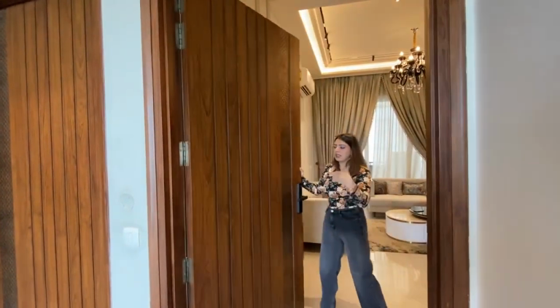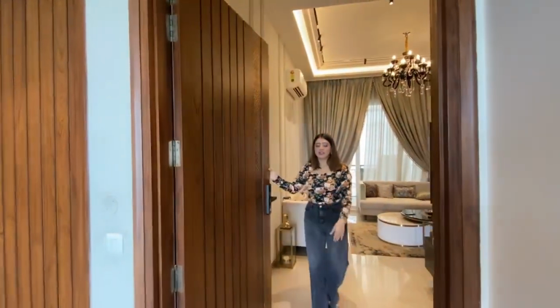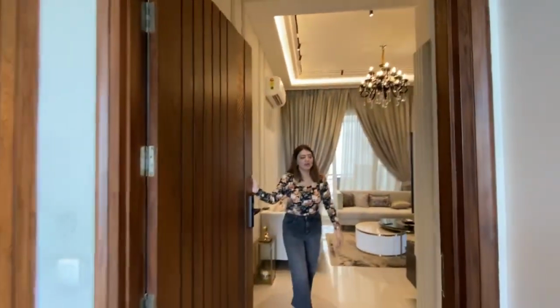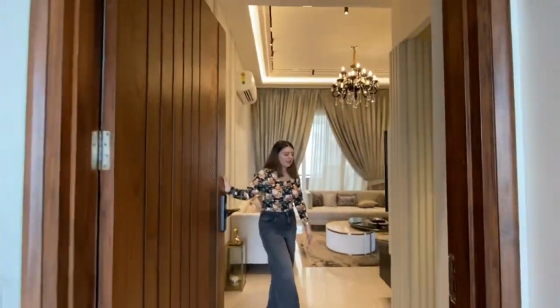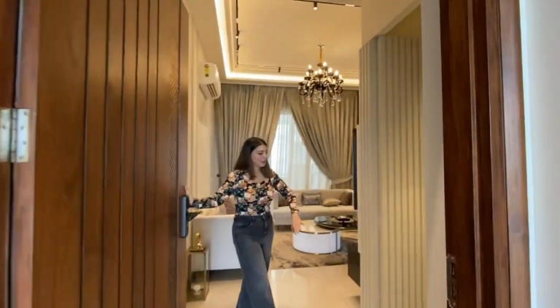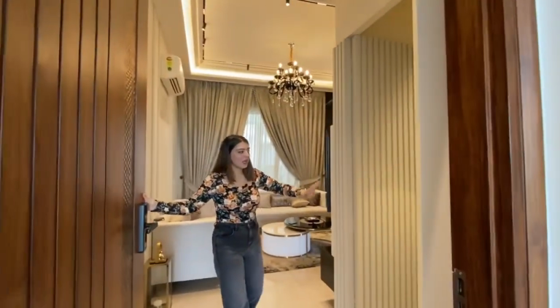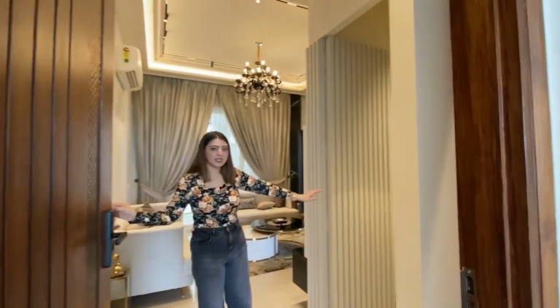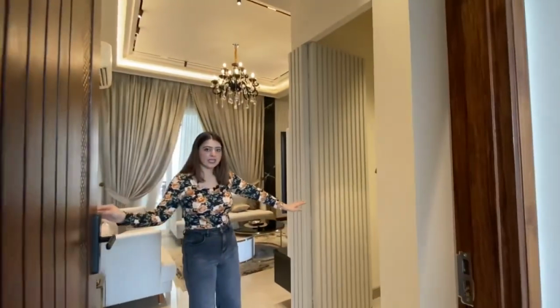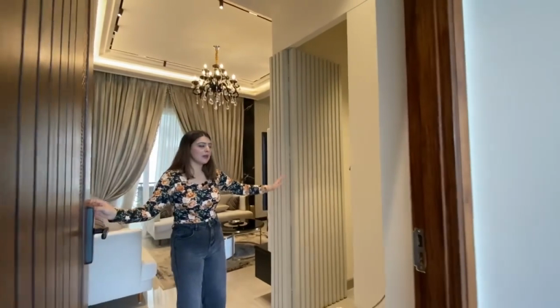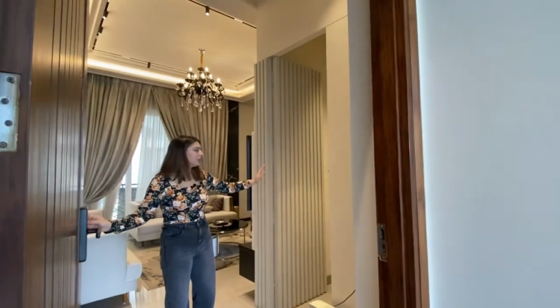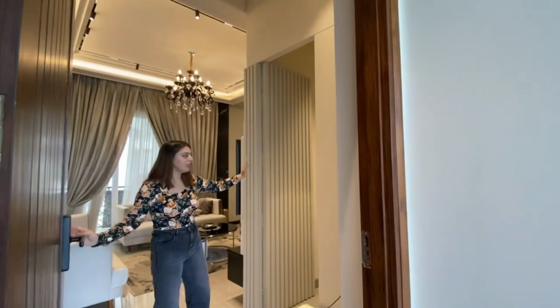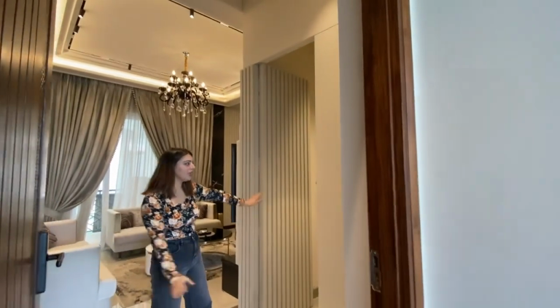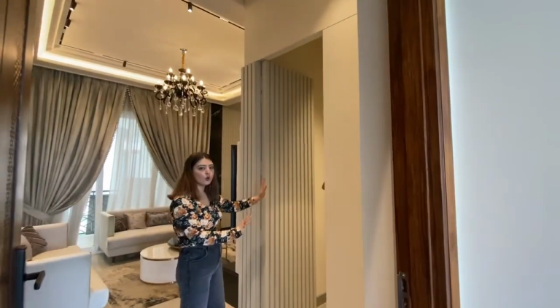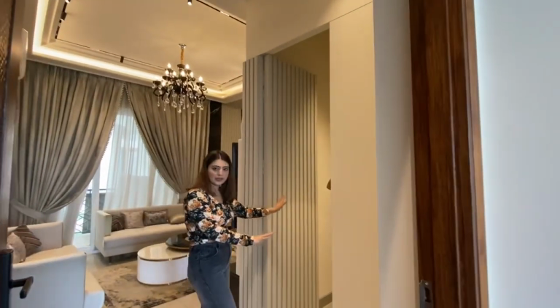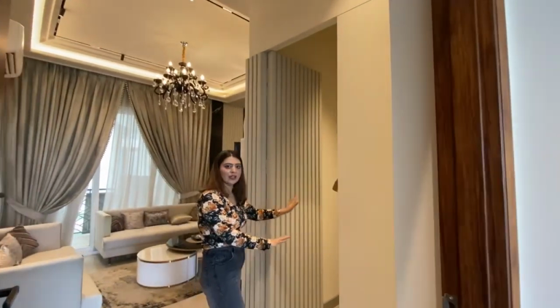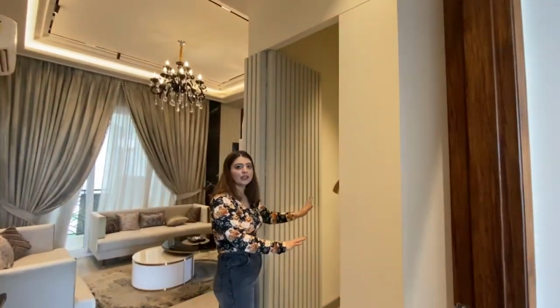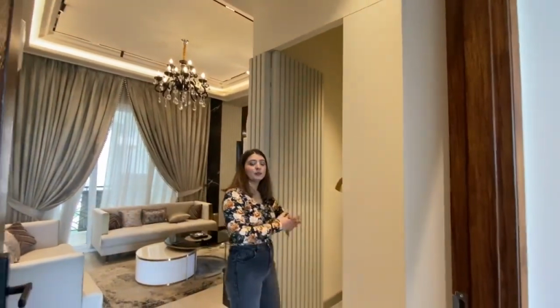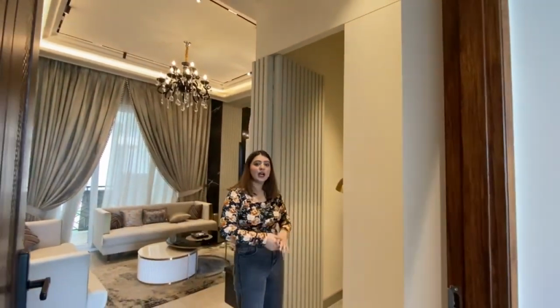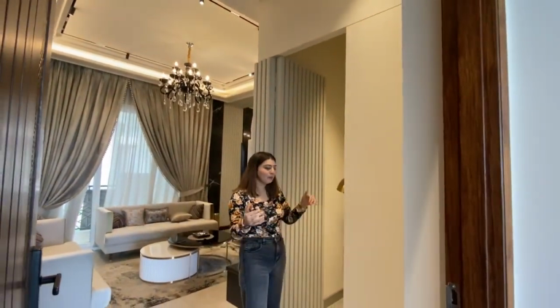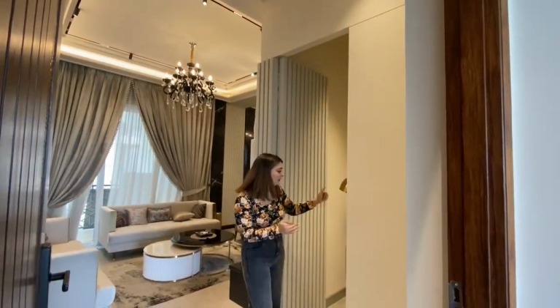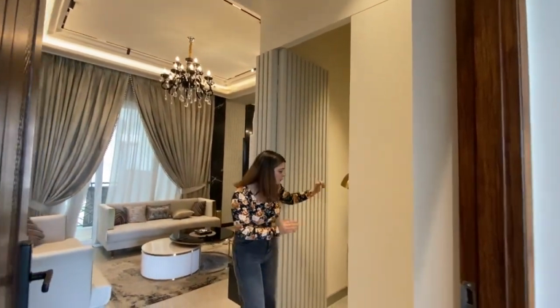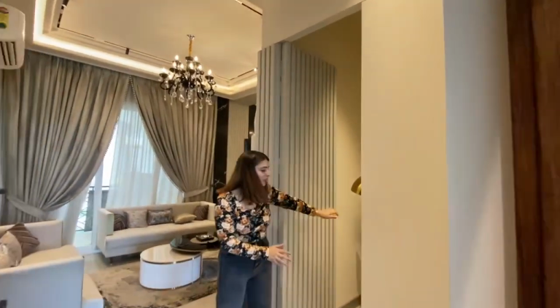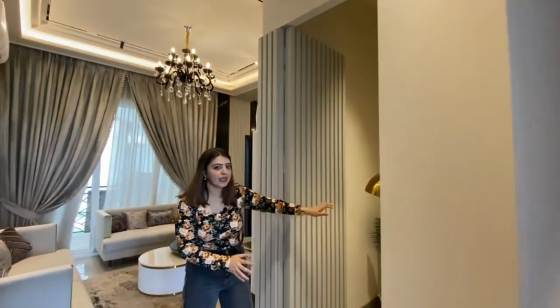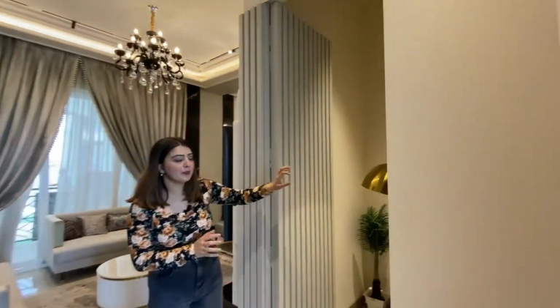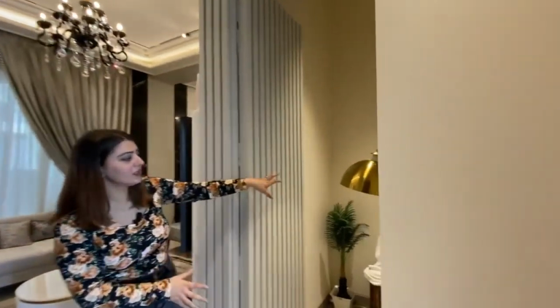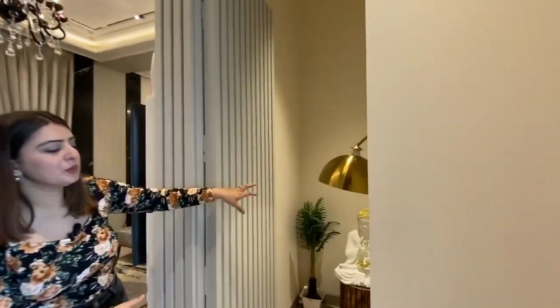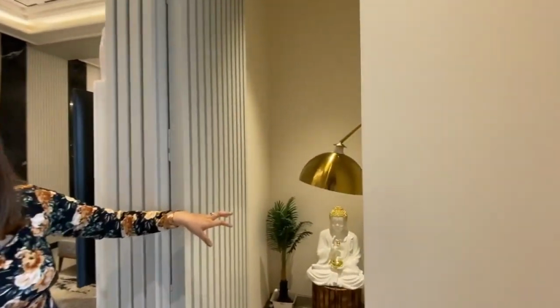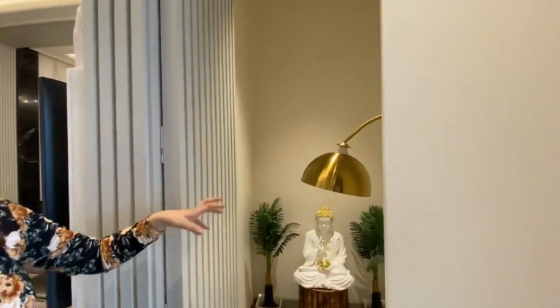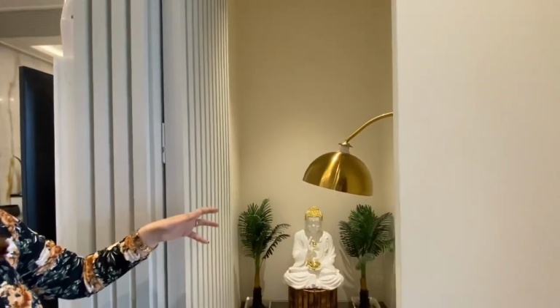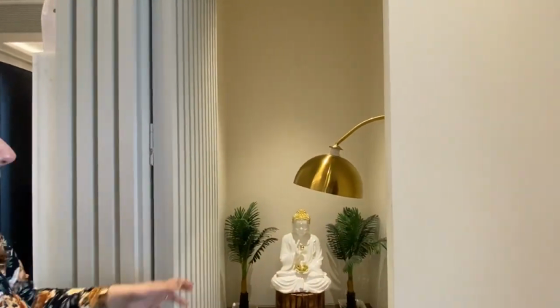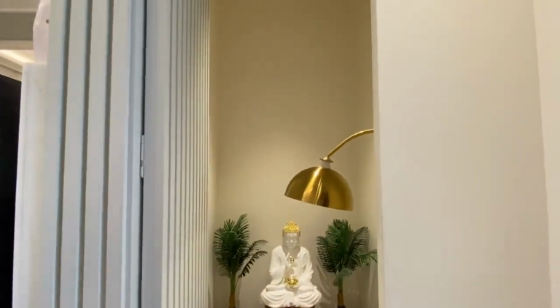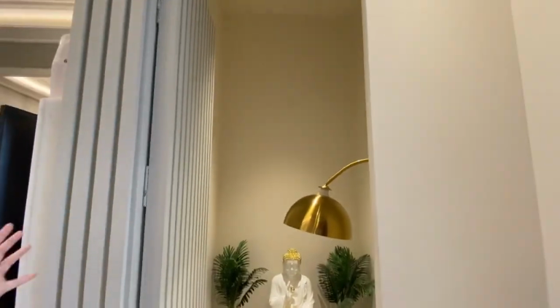When you enter the flat, this area is open to you. But we have told you that you can create a concept like a Pooja Room here — you can create a temporary wall.